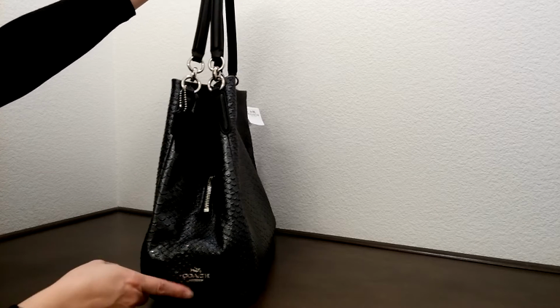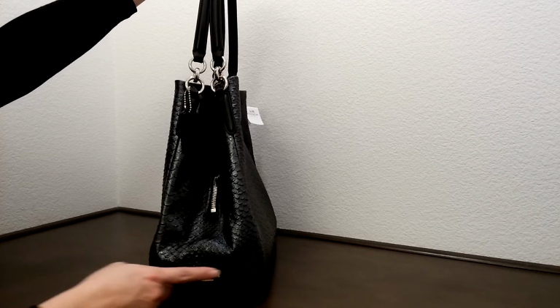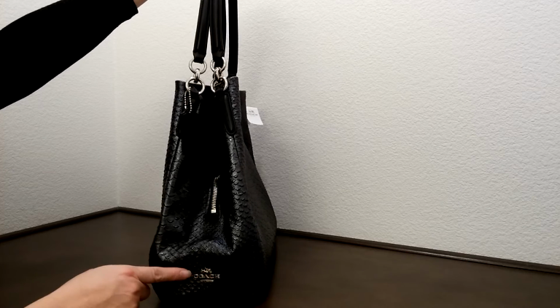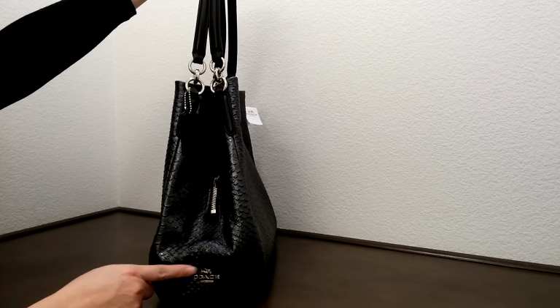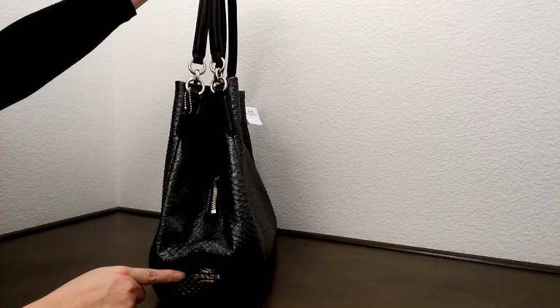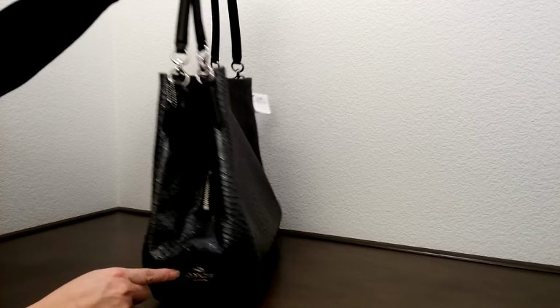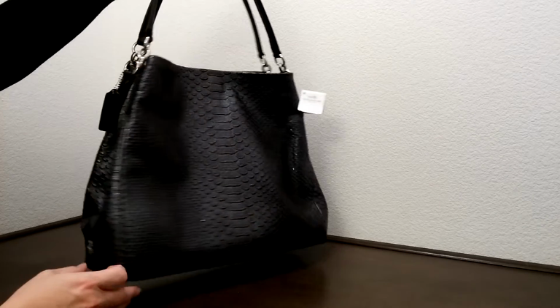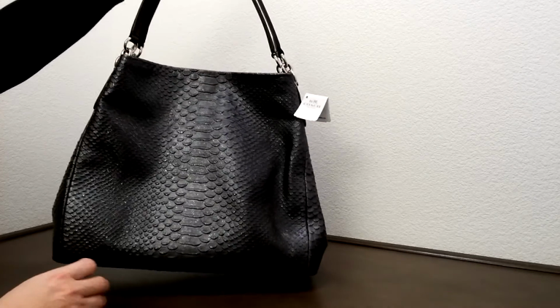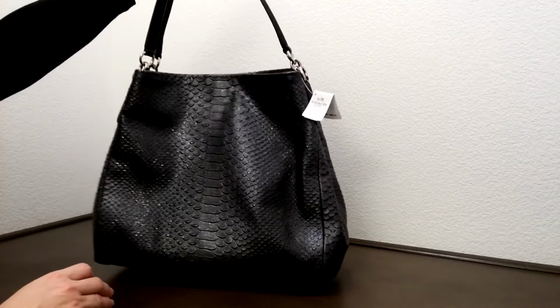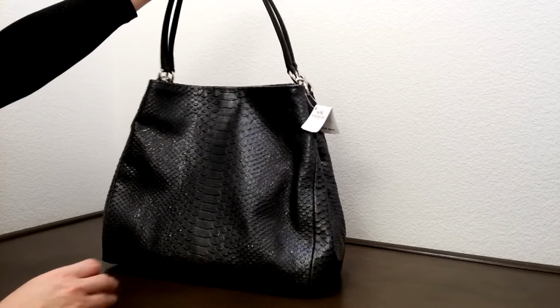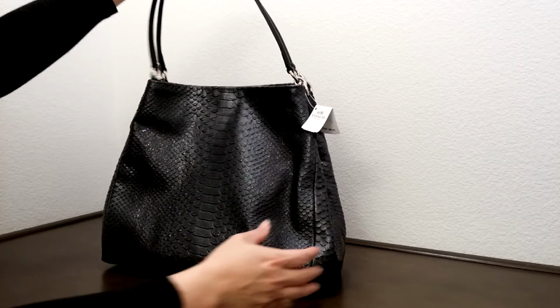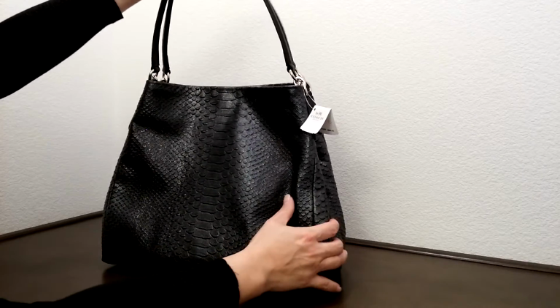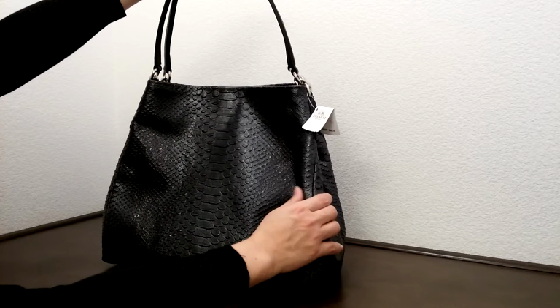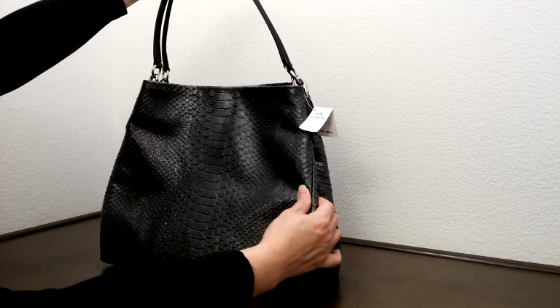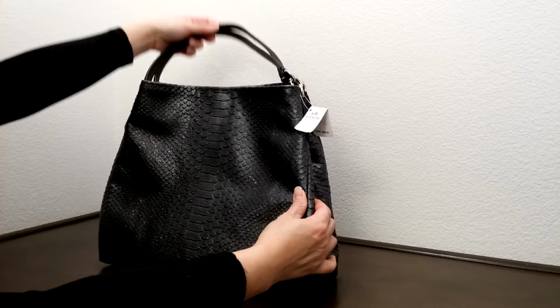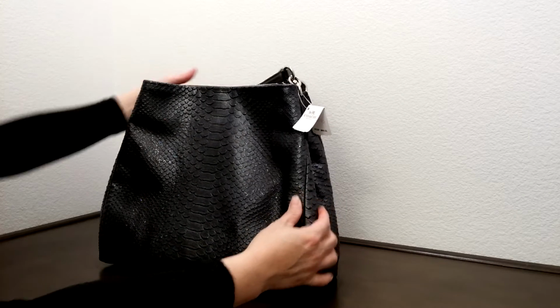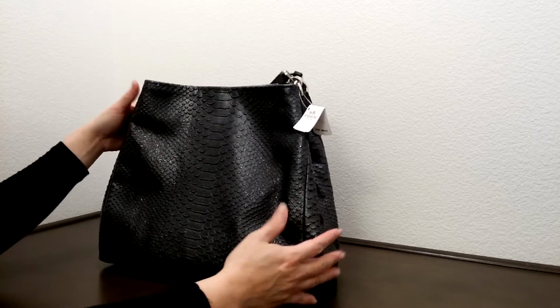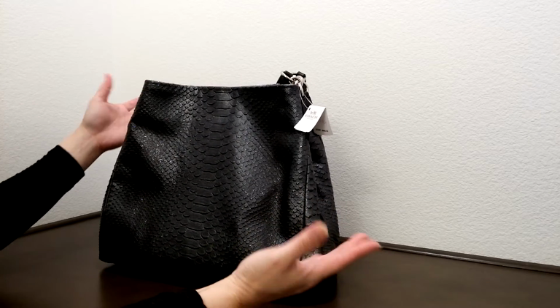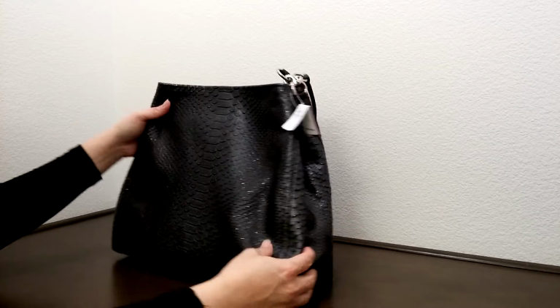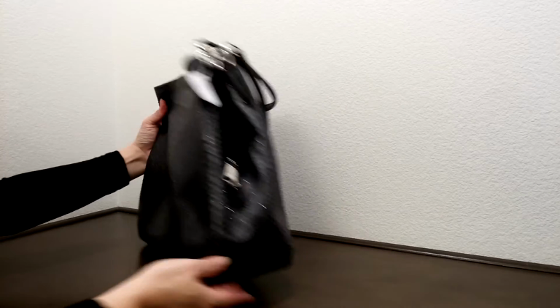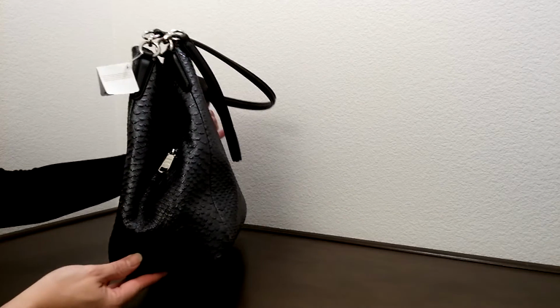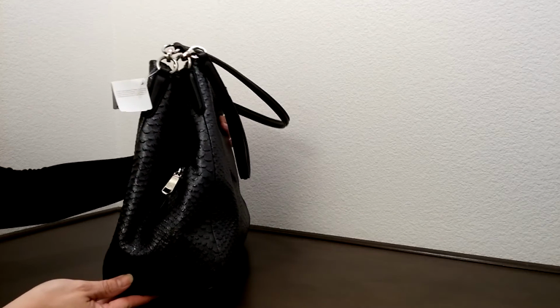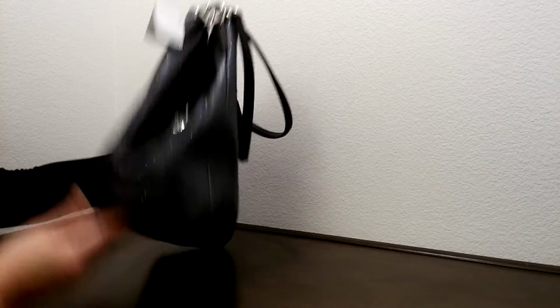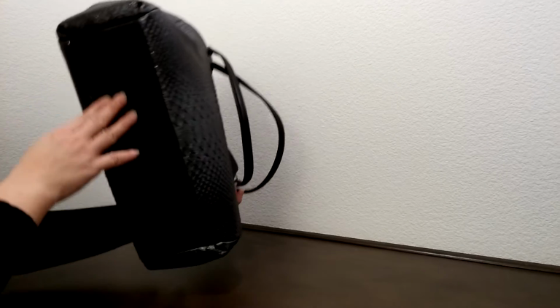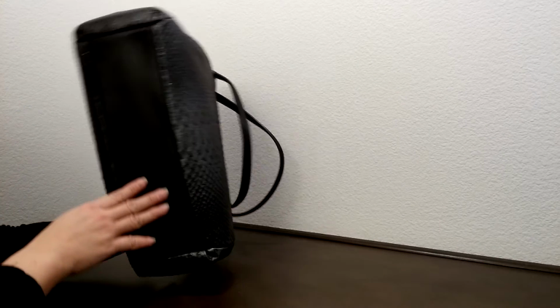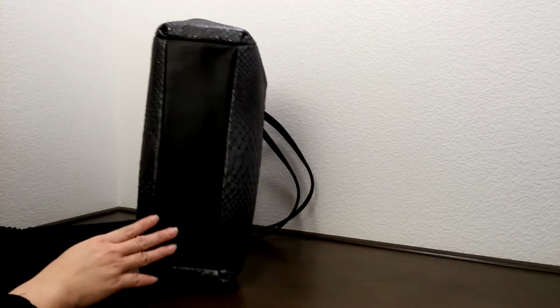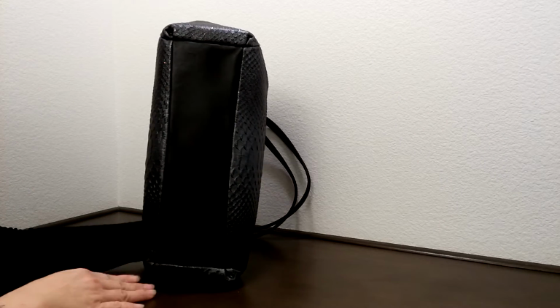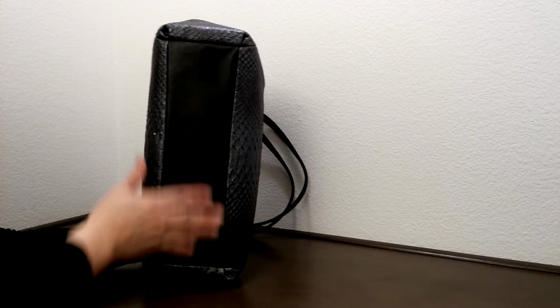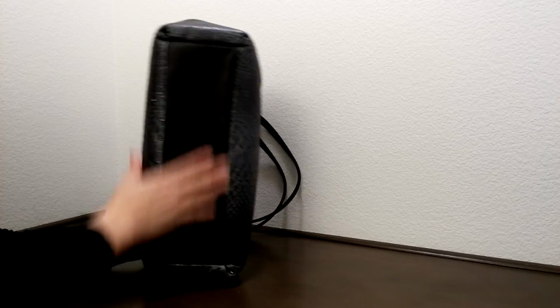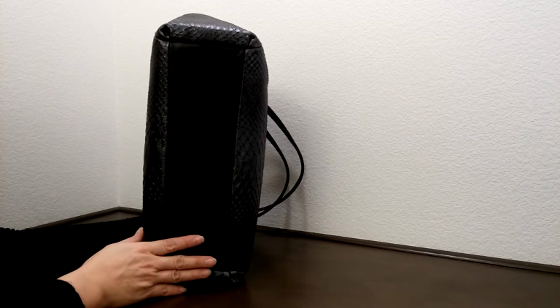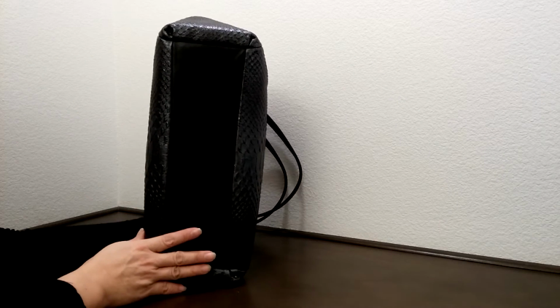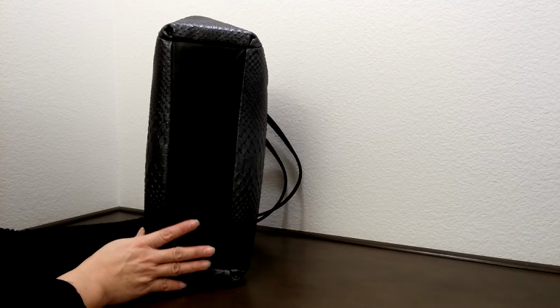It does come with a Coach logo on one side. Just like the other side, this side here is shimmering as well. Except the bottom of the bag, so it's just a plain leather.